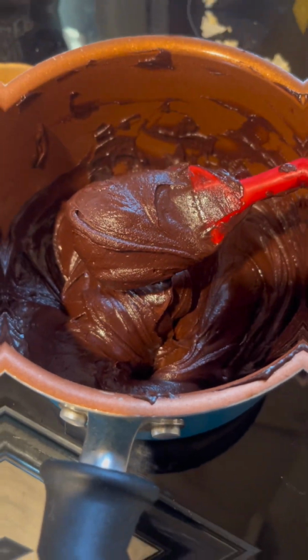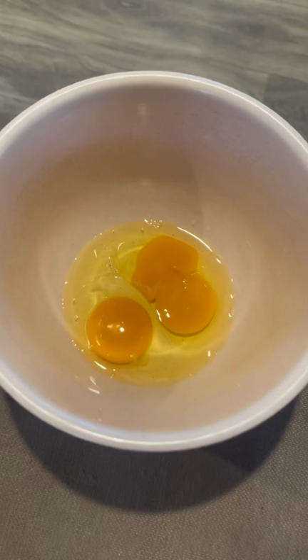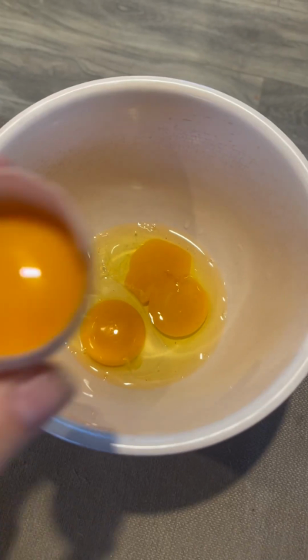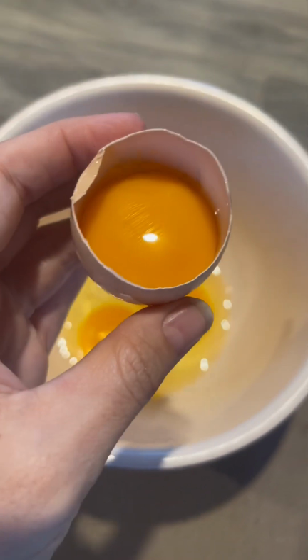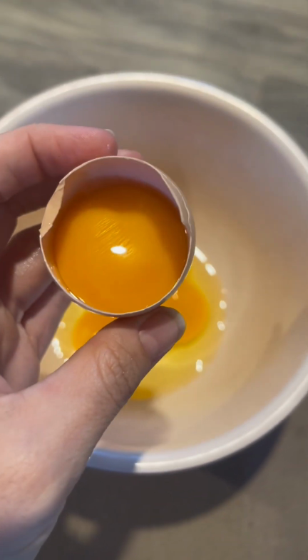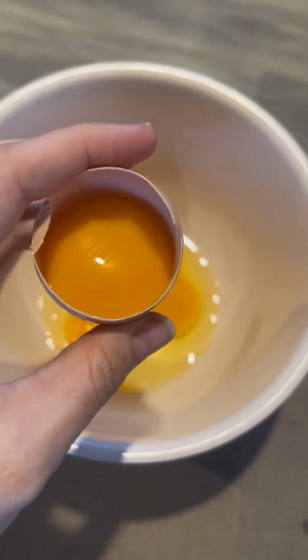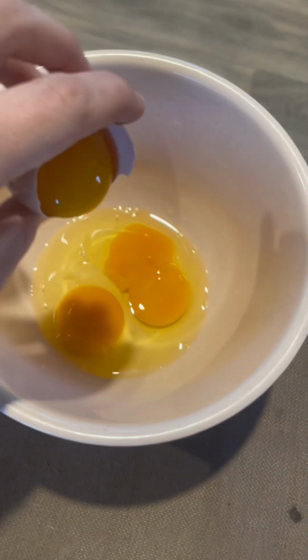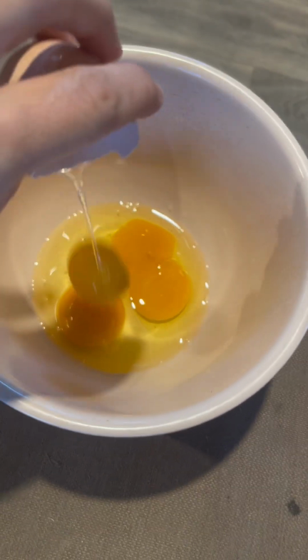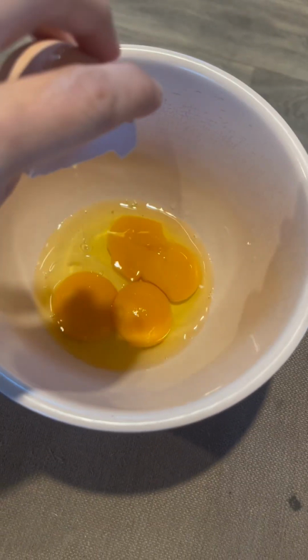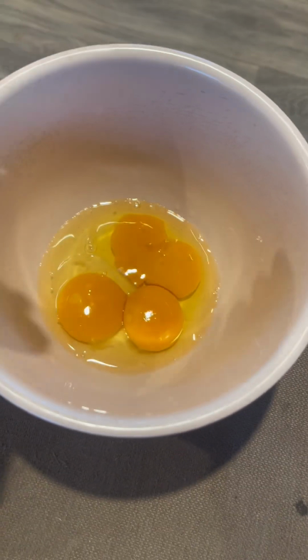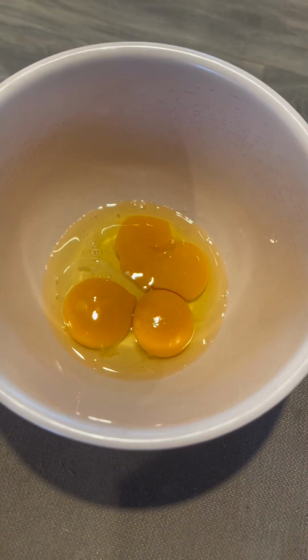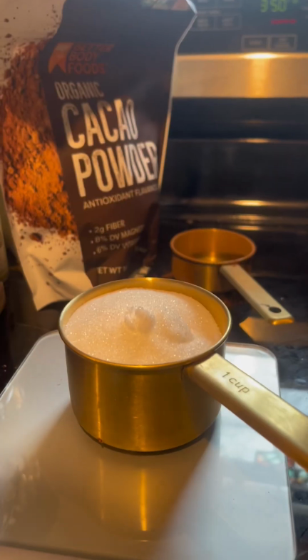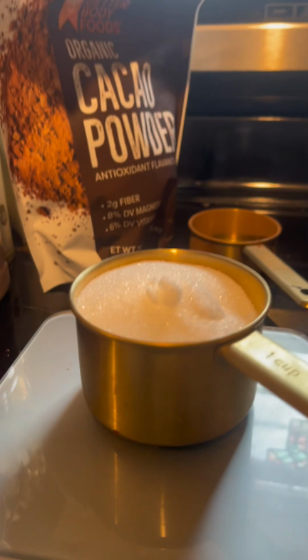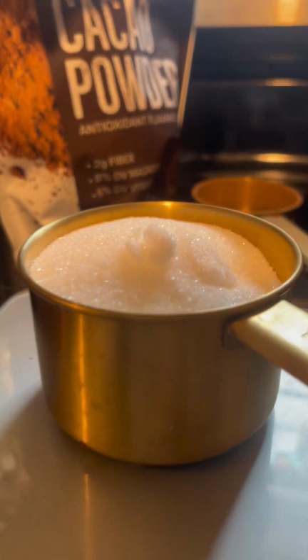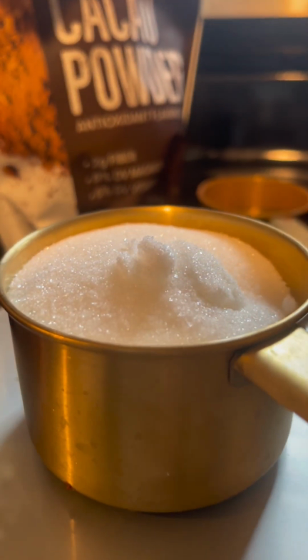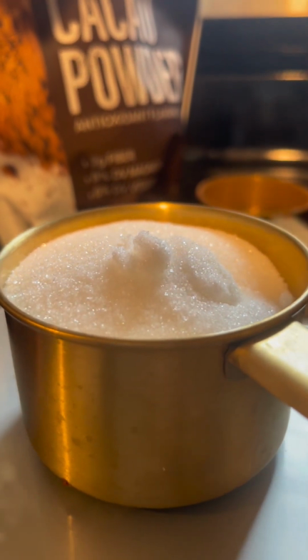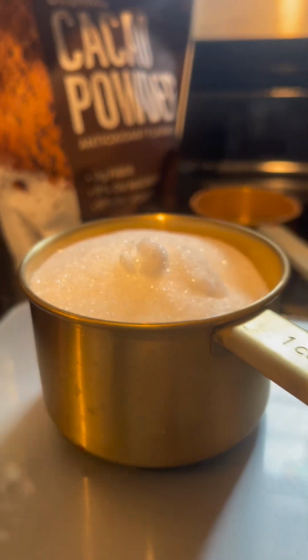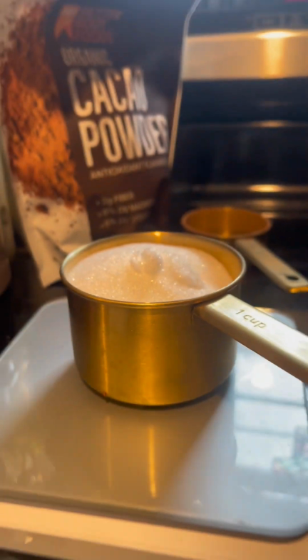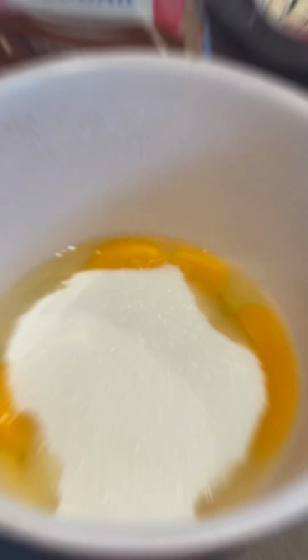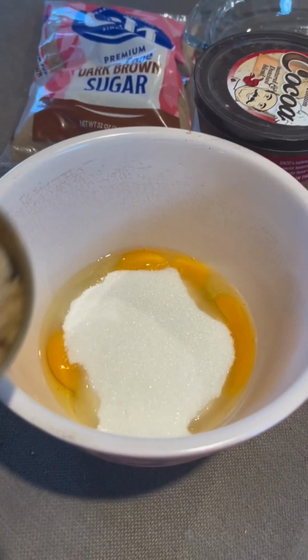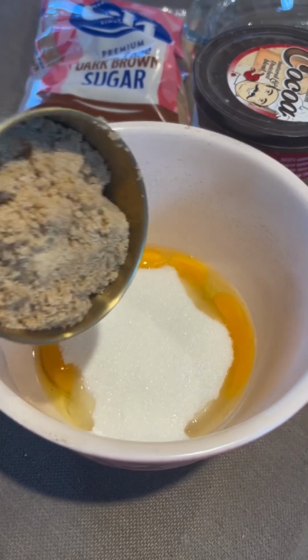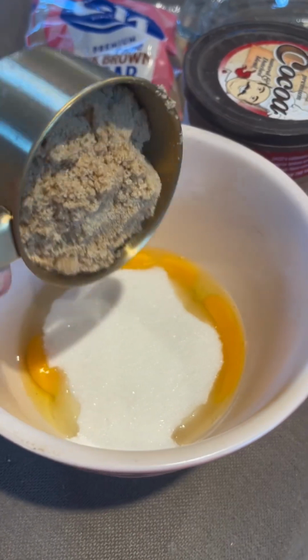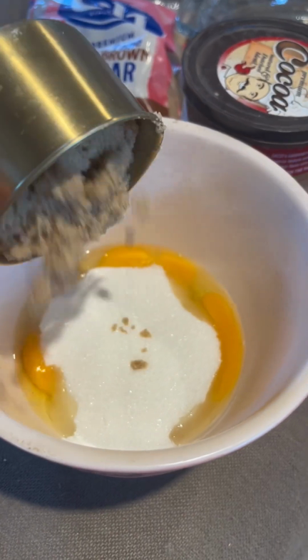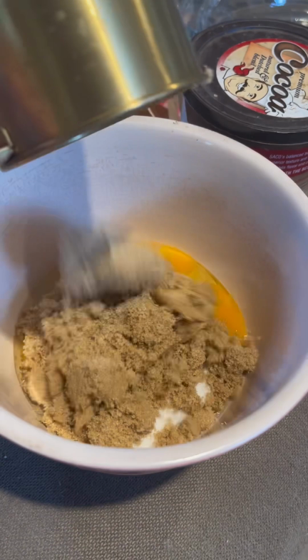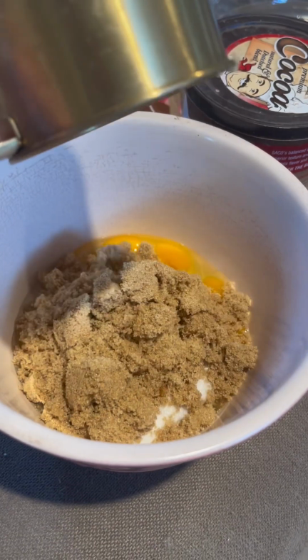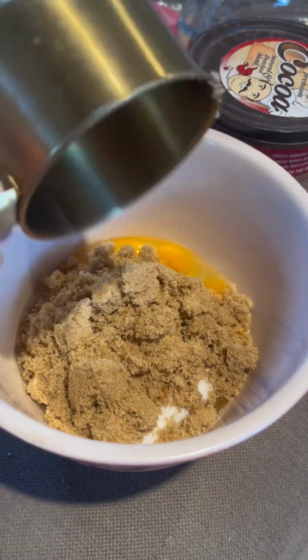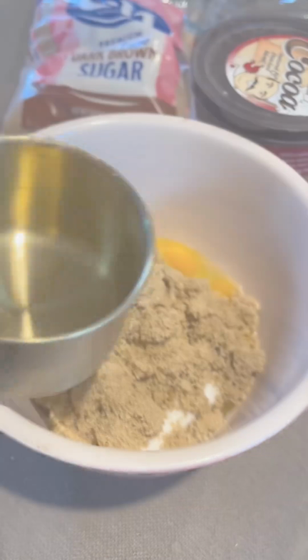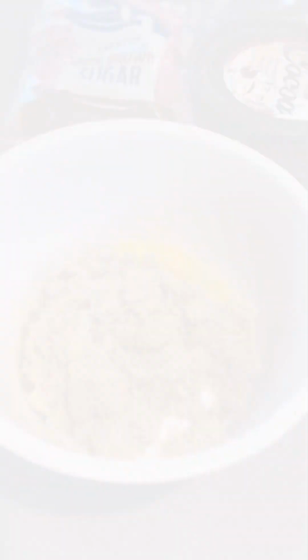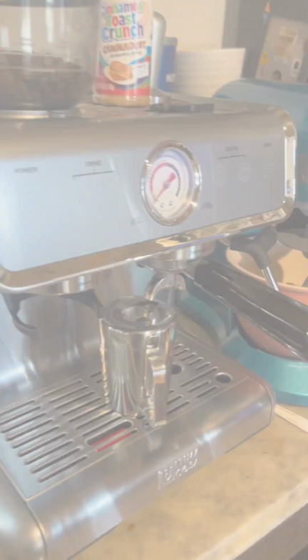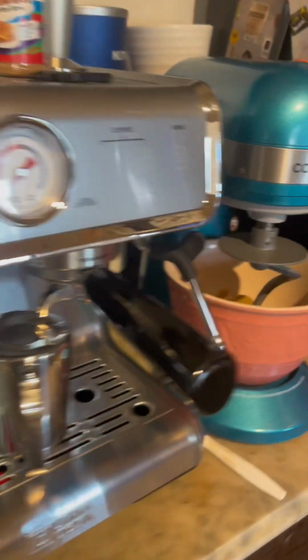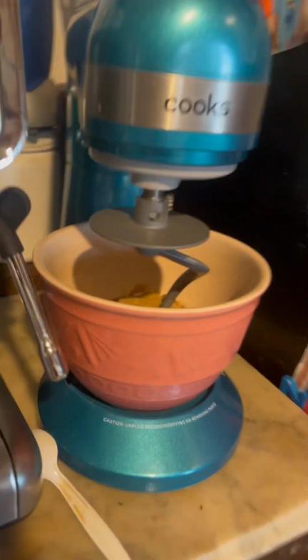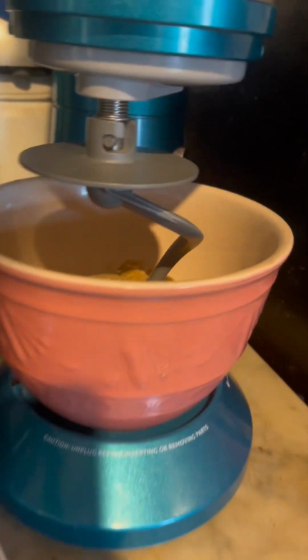You then want to add two large eggs as well as one extra egg yolk. Then add 100 grams of granulated sugar as well as 110 grams of dark brown sugar — that would be a cup and a half cup.